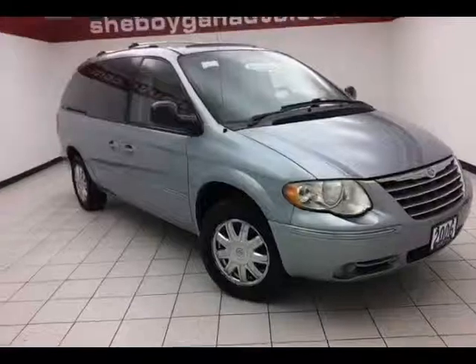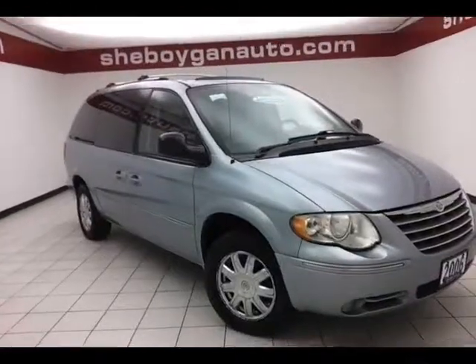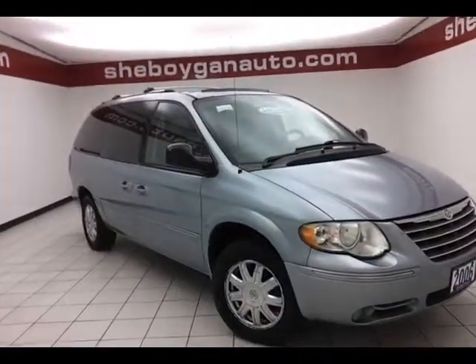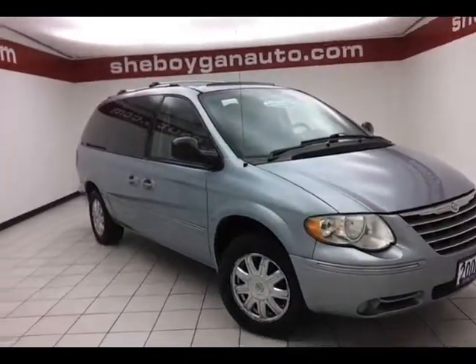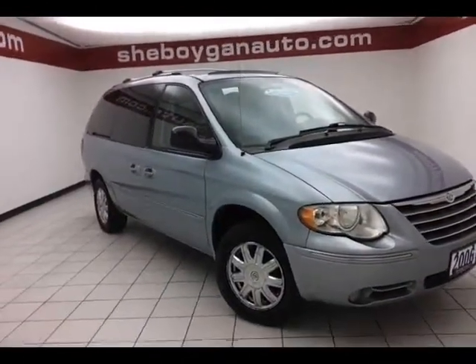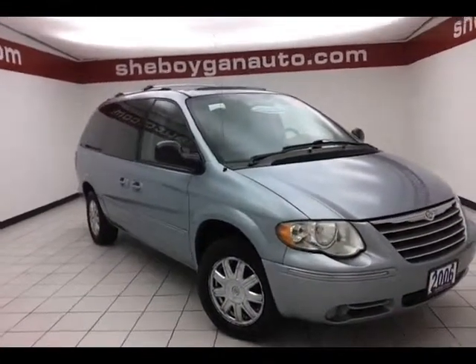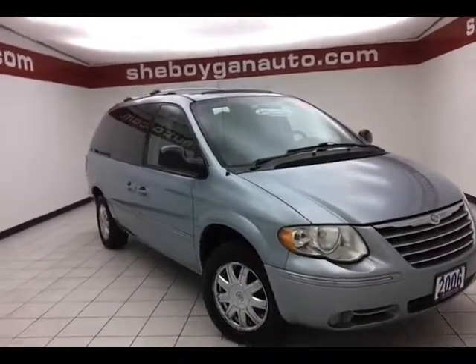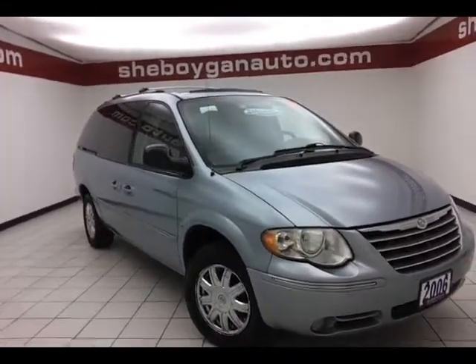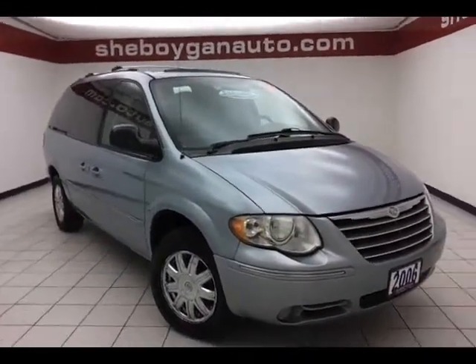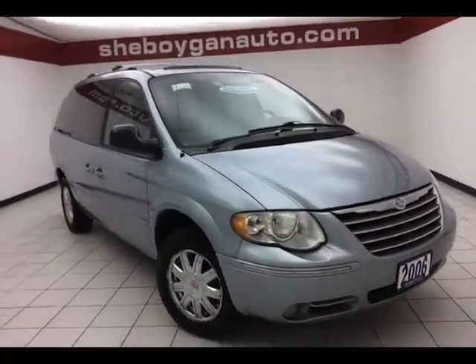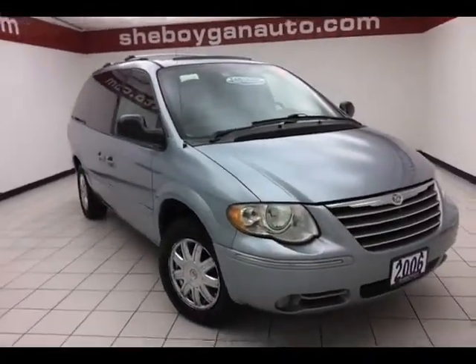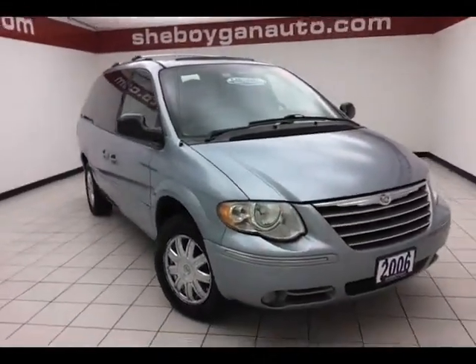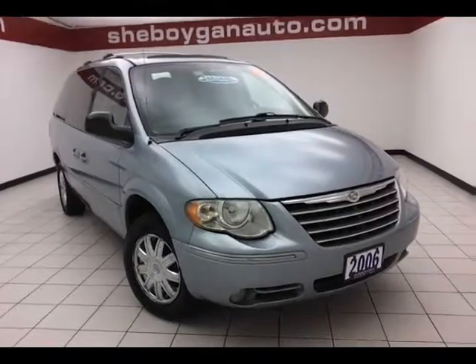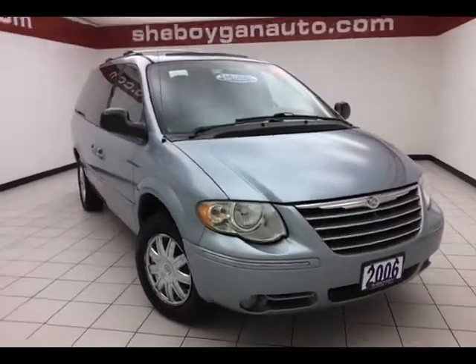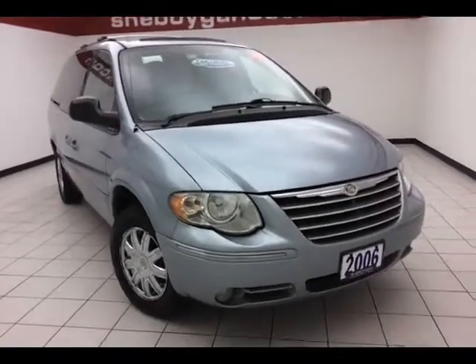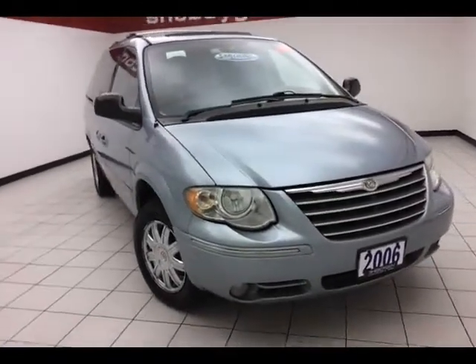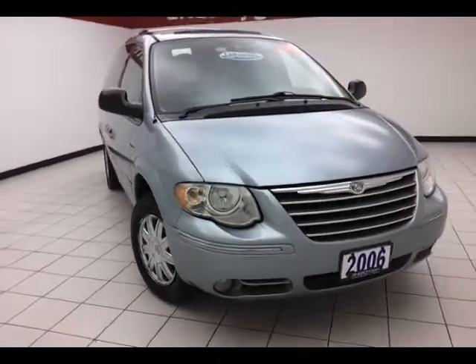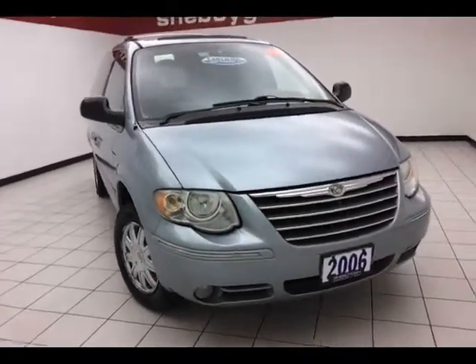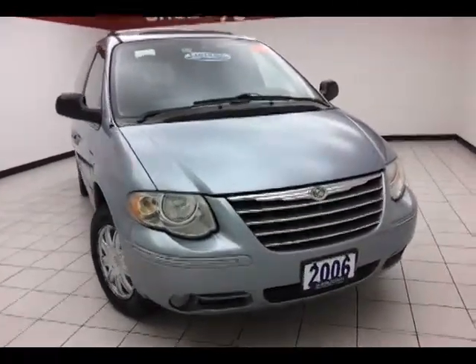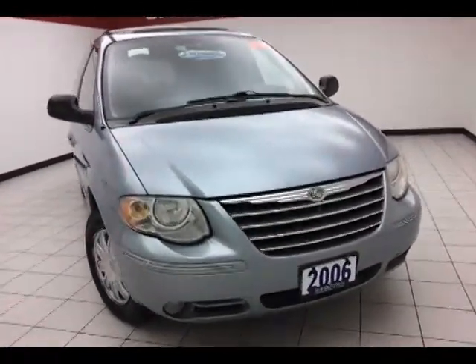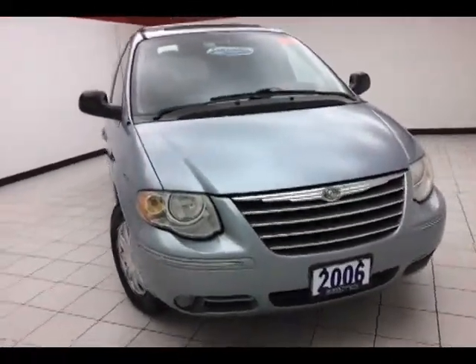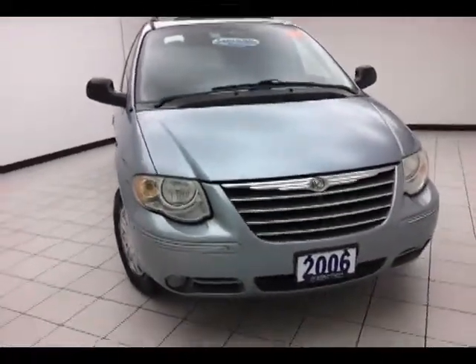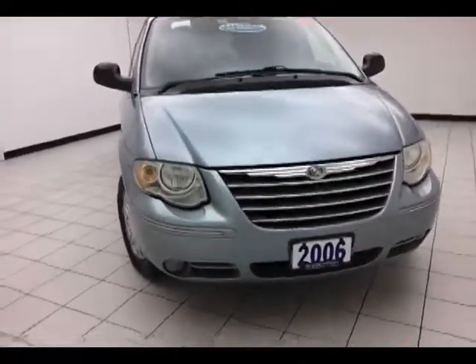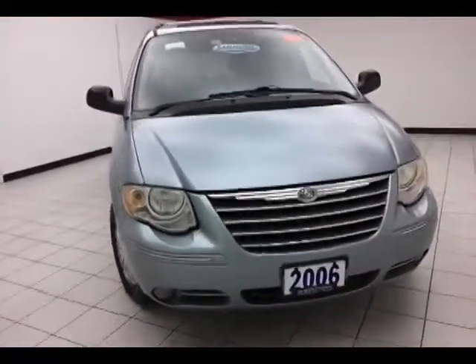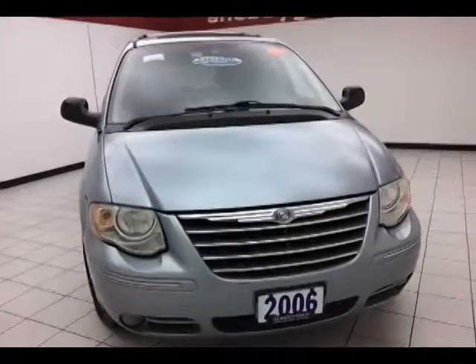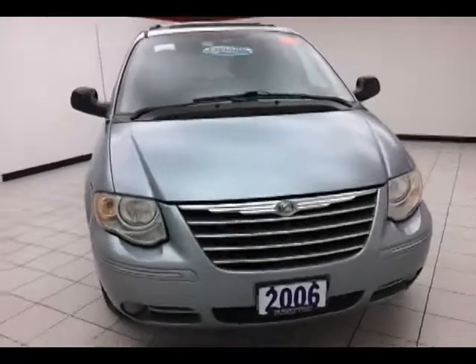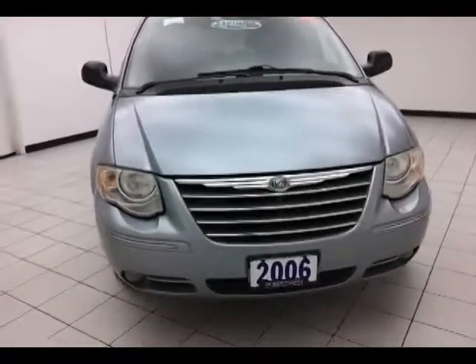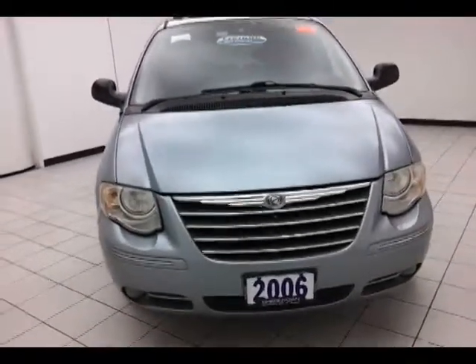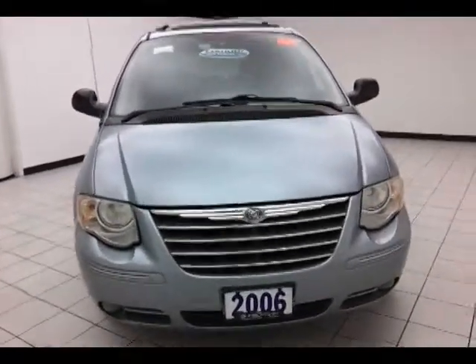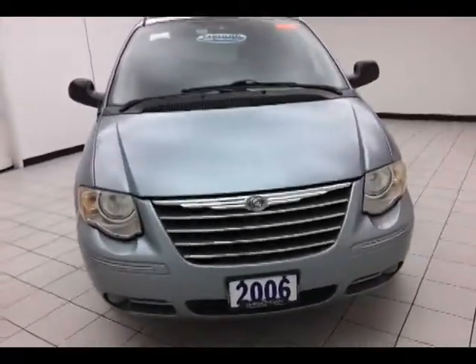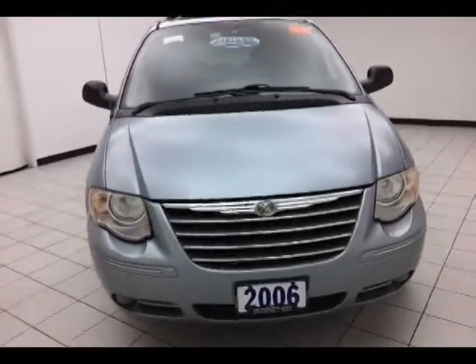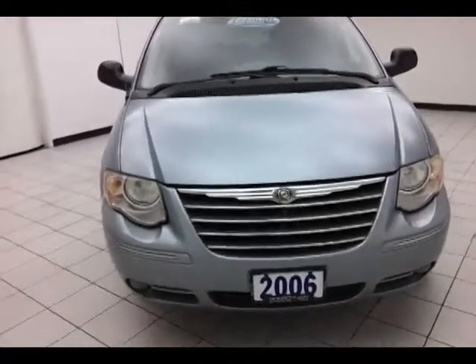Today's special is a 2006 Chrysler Town & Country Limited, stock number B2511A, with 149,000 miles on this one-owner, local trade. It comes to us with a clean AutoTrack history report.